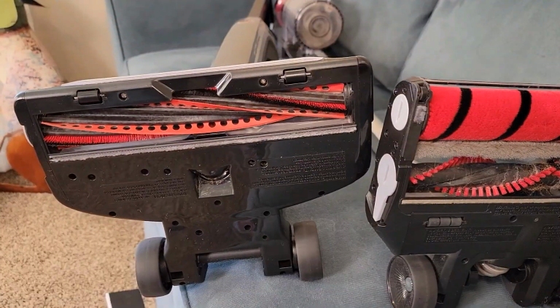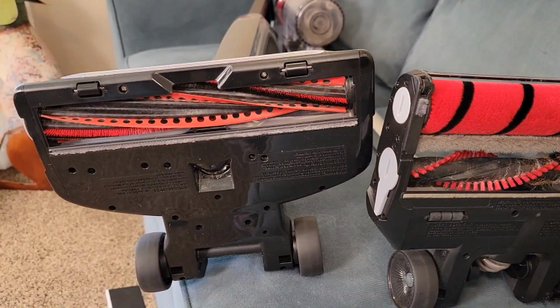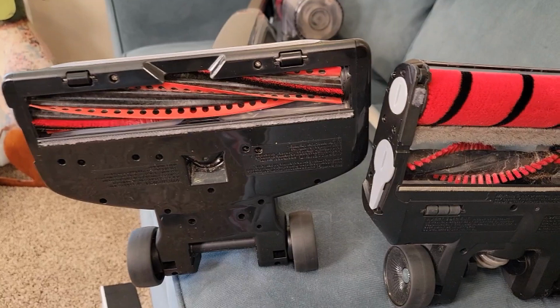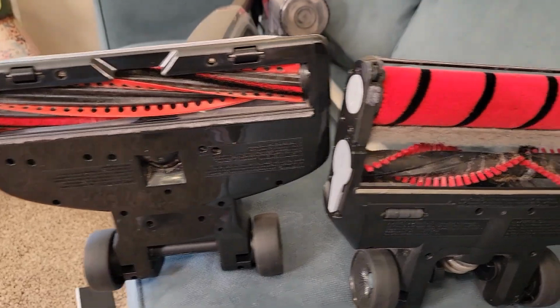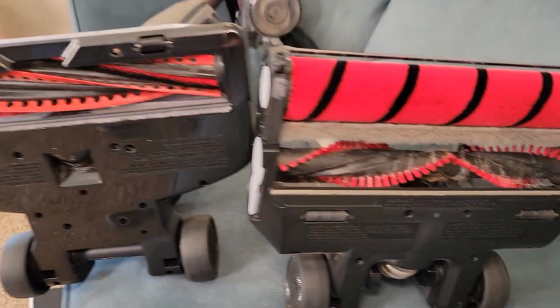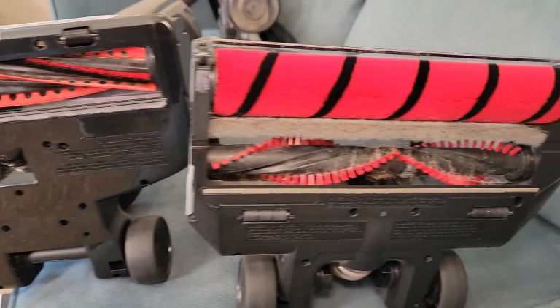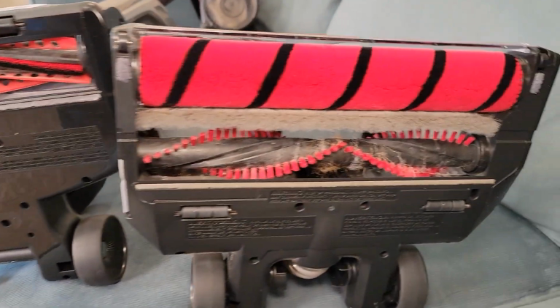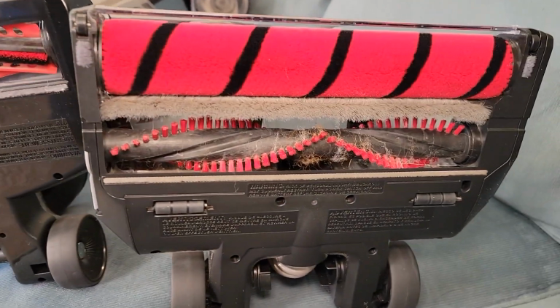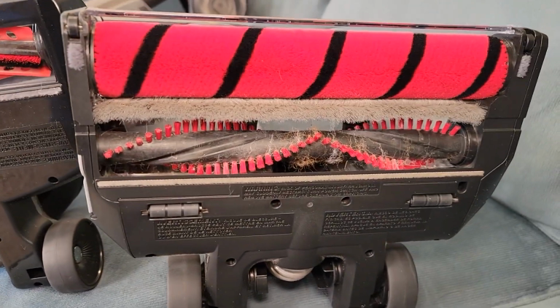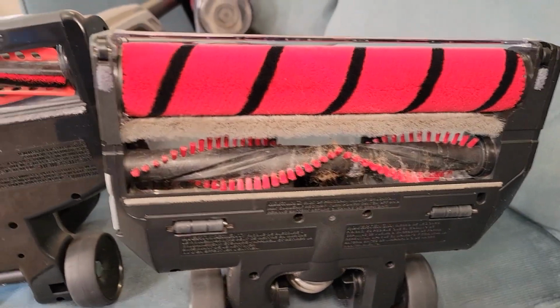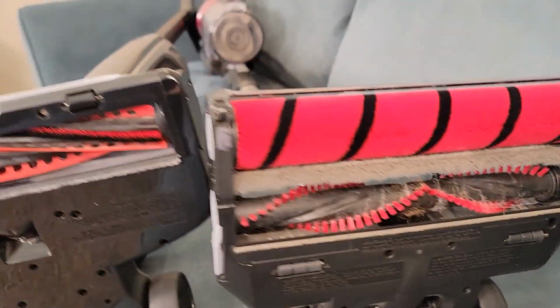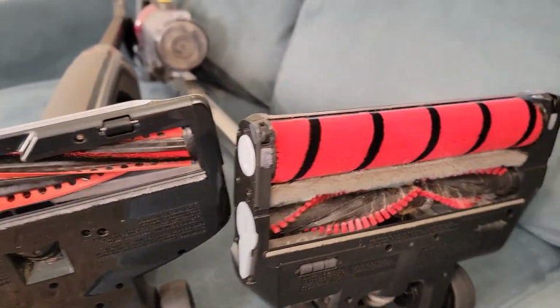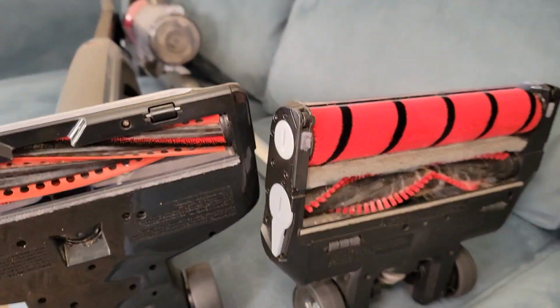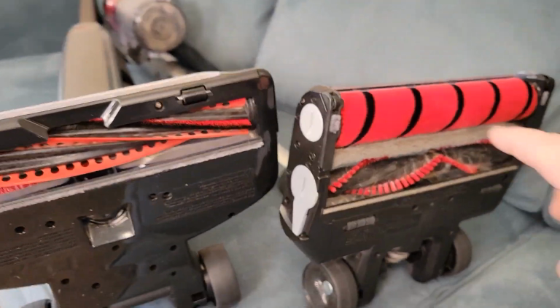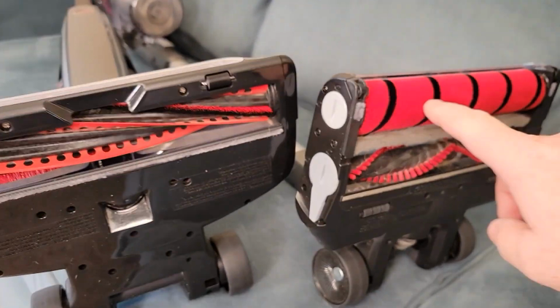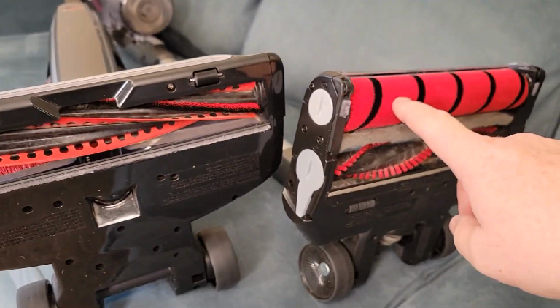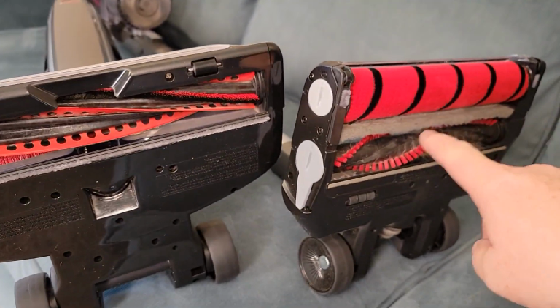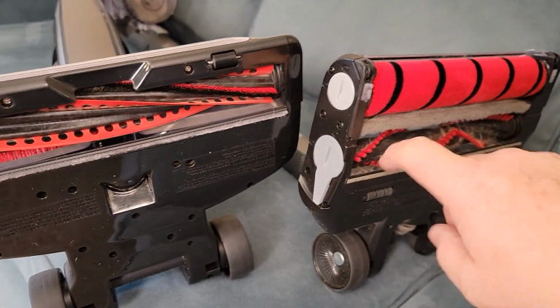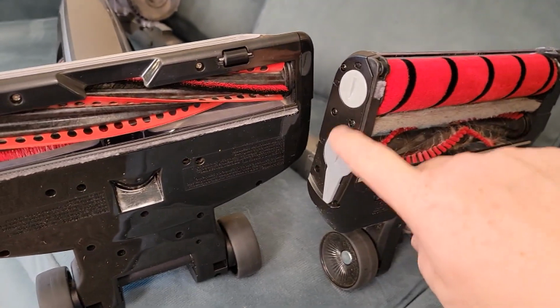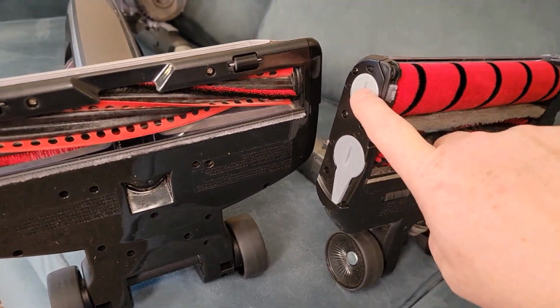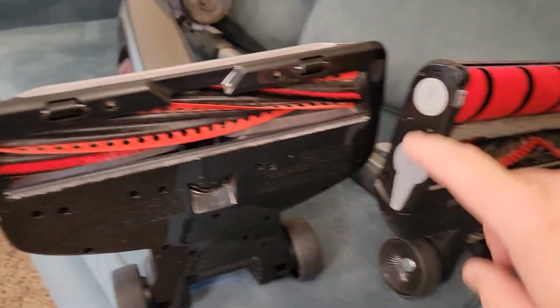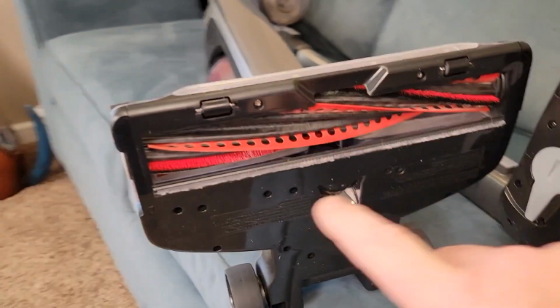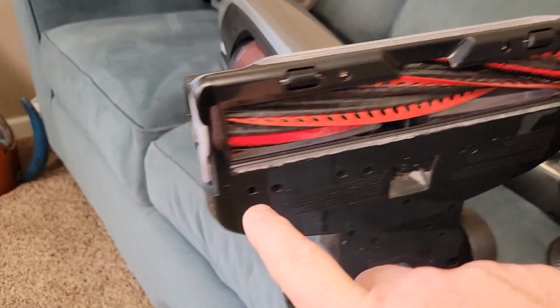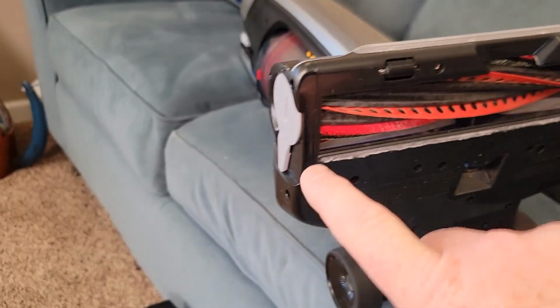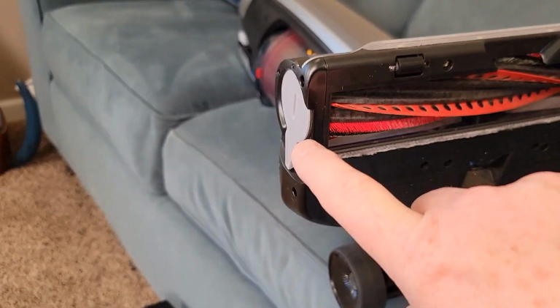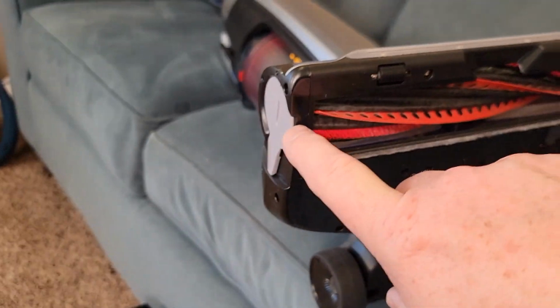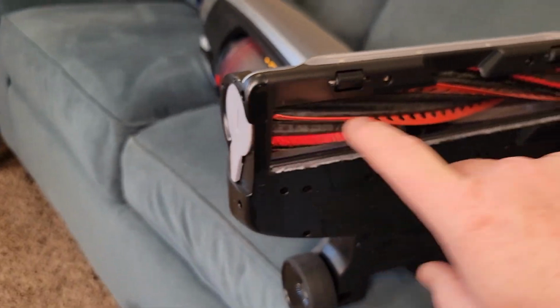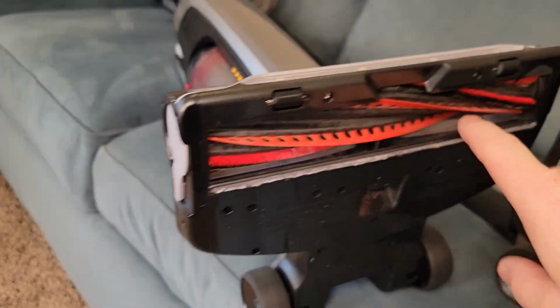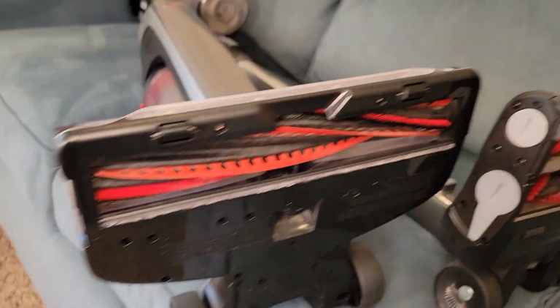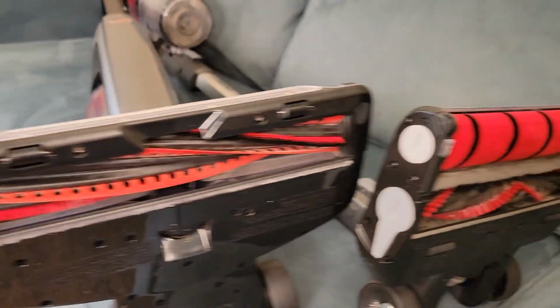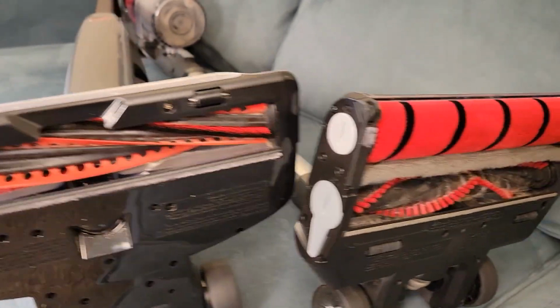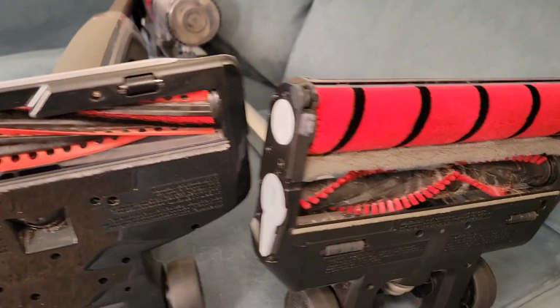Here's what the bottom of the vacuum cleaners look like. On both of these I can take these rollers out very easily — they've got nice little handles so you can take them out and clean them.